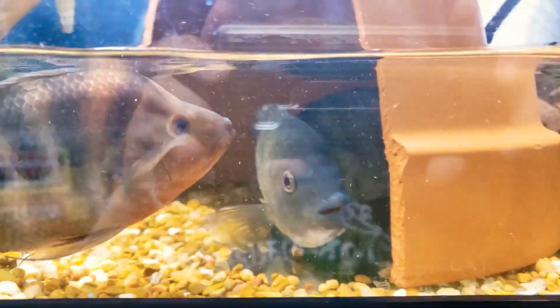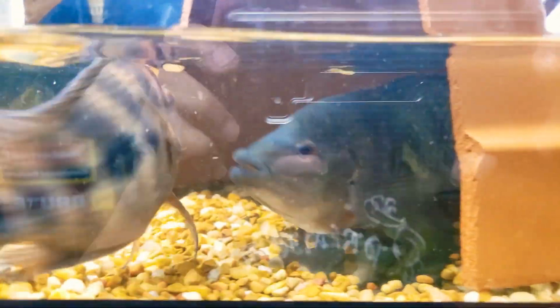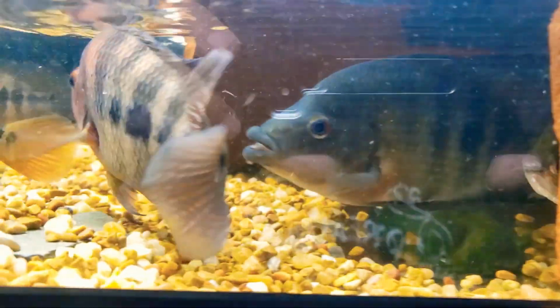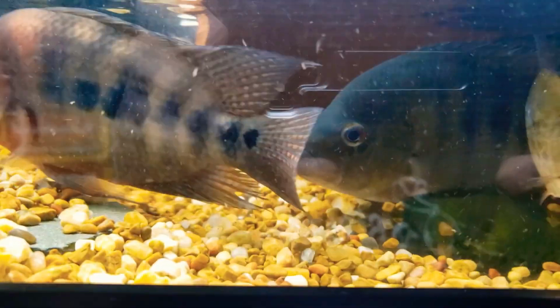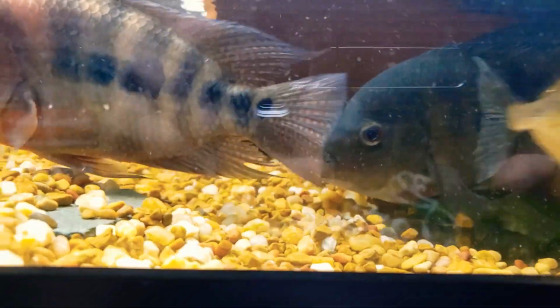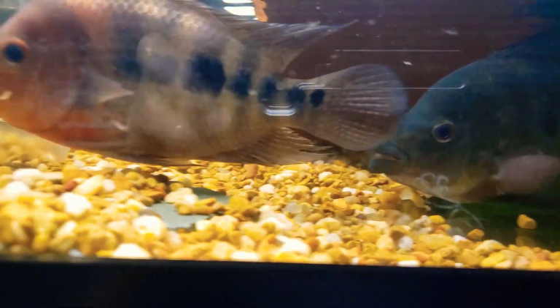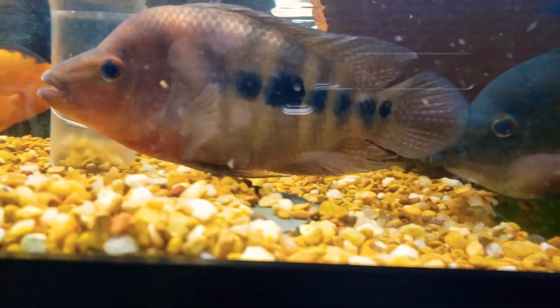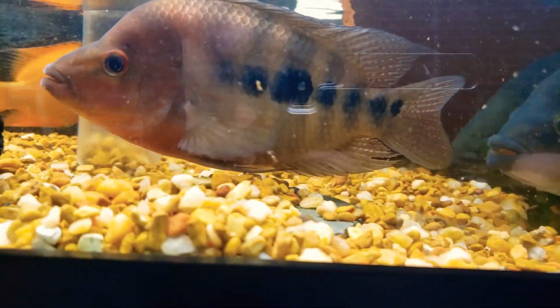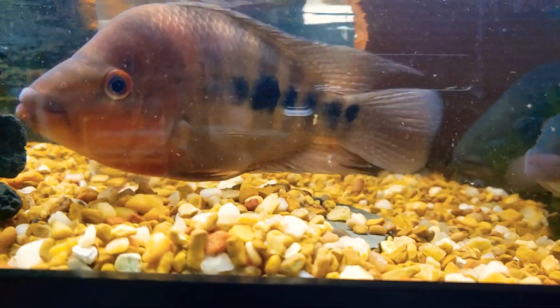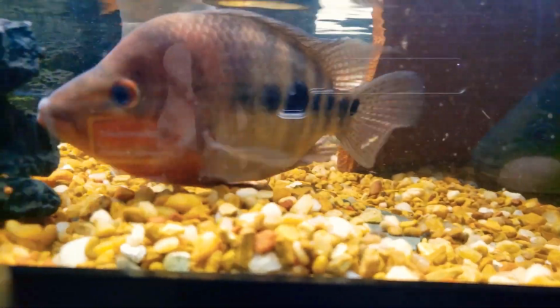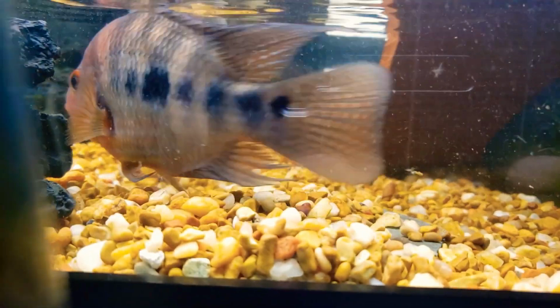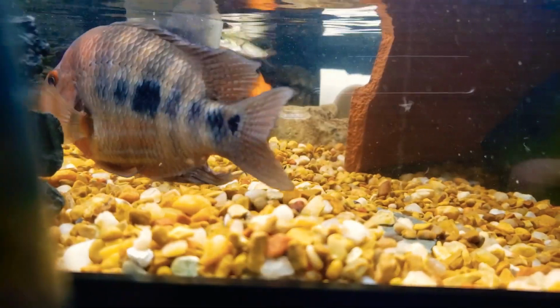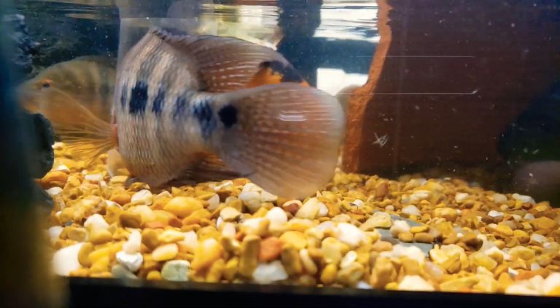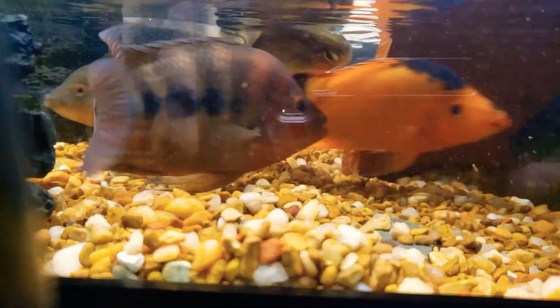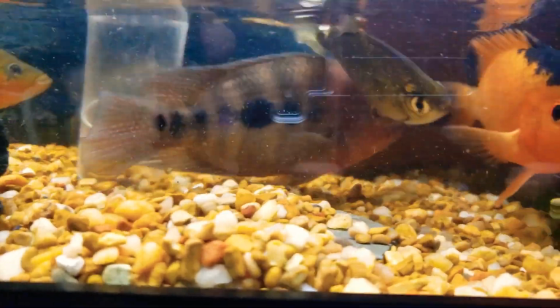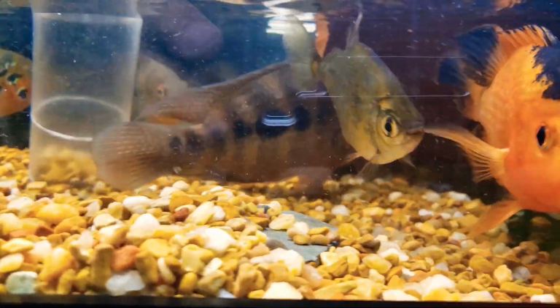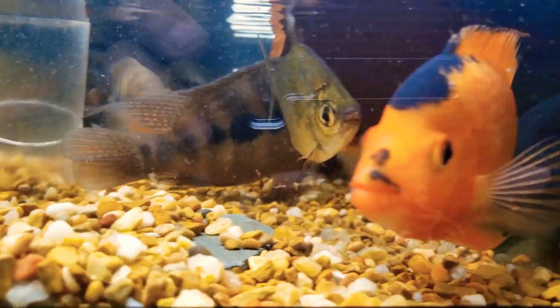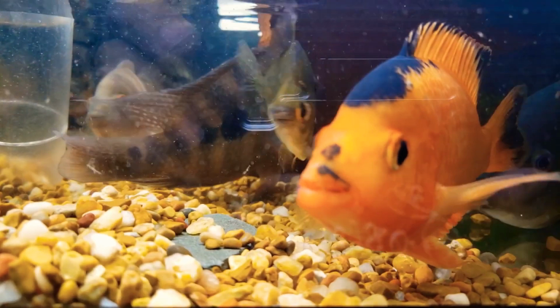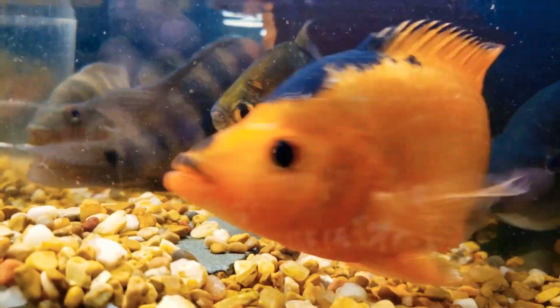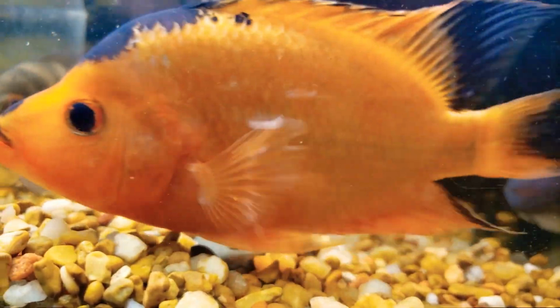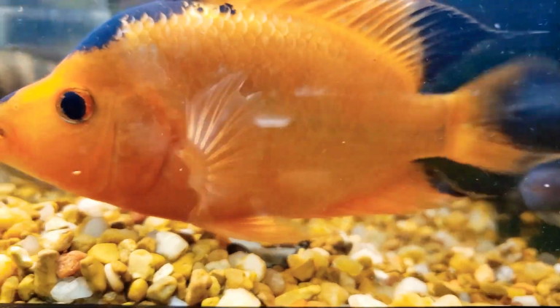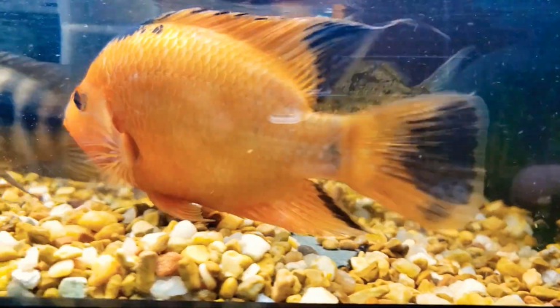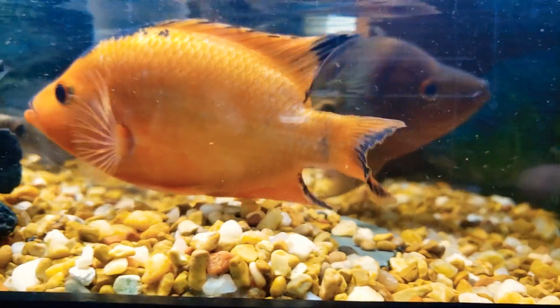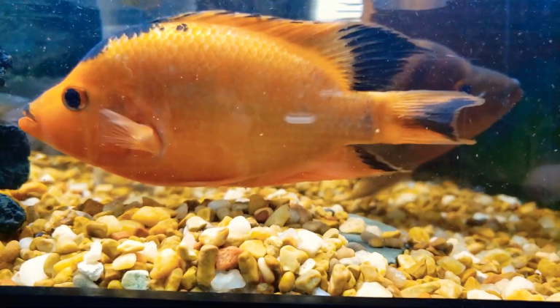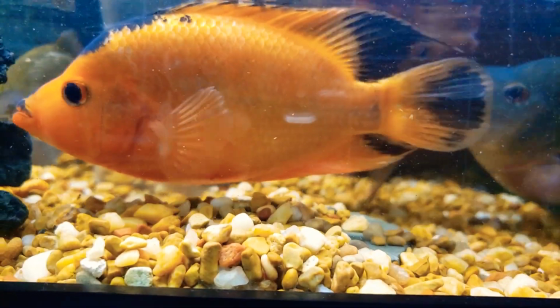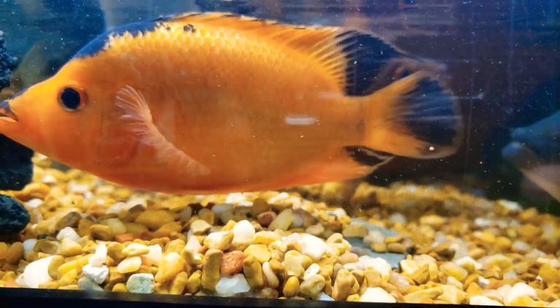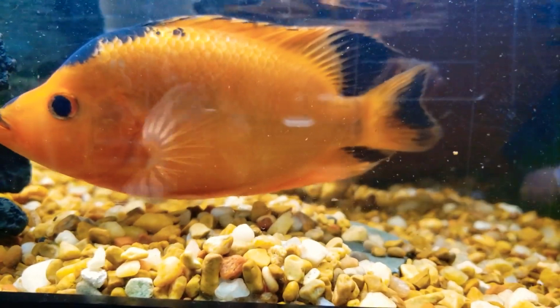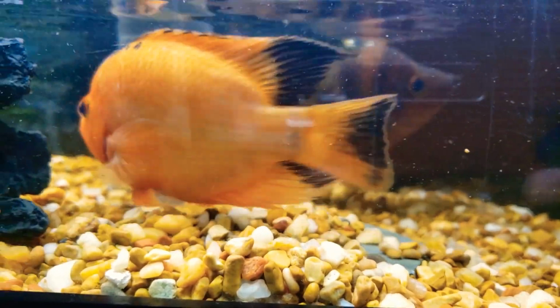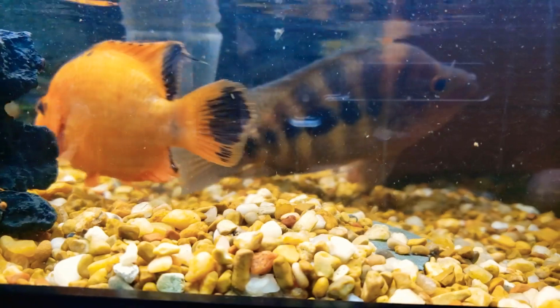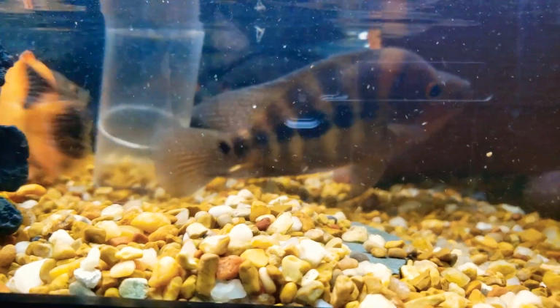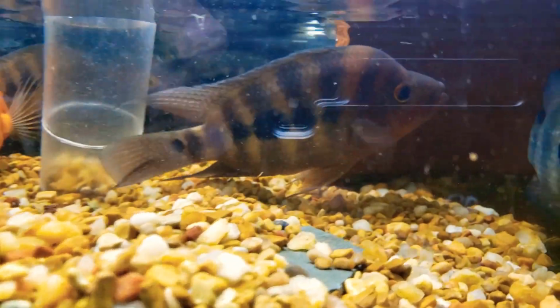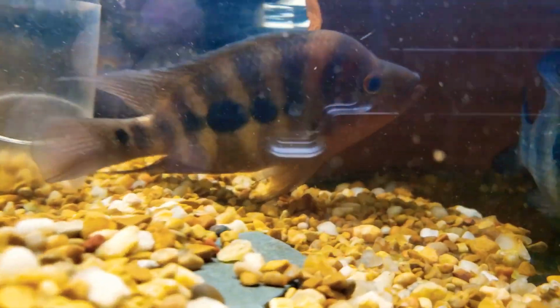This was probably the best way I was going to get a view of these, because where they're located I always get a very bad glare, so I never show you guys this tank that often anyway.